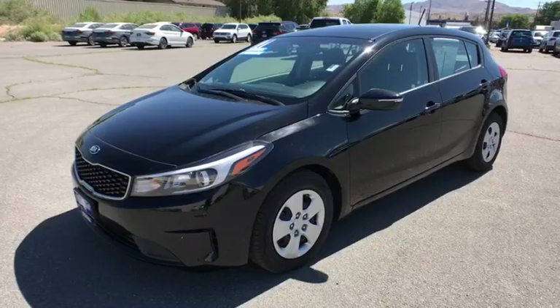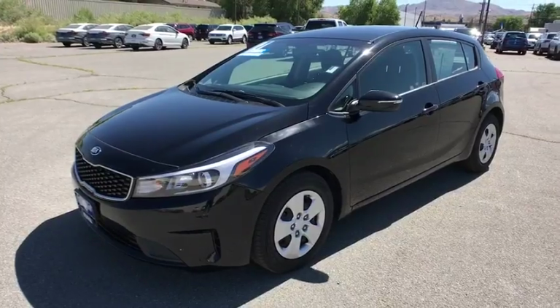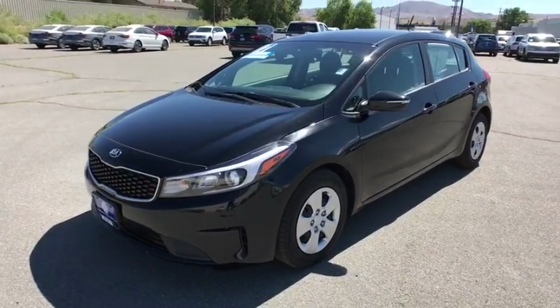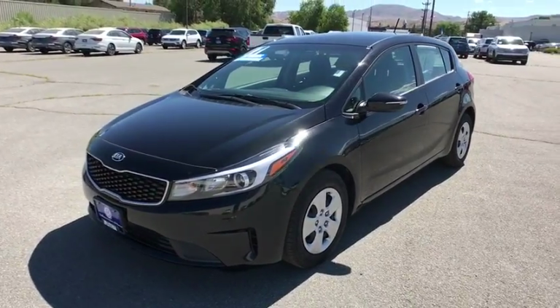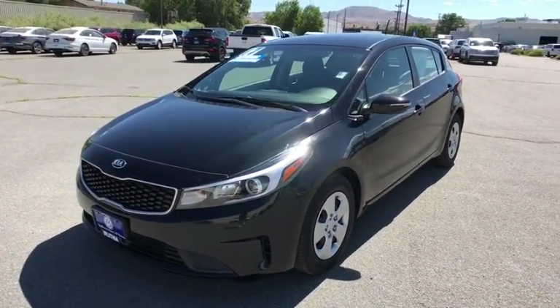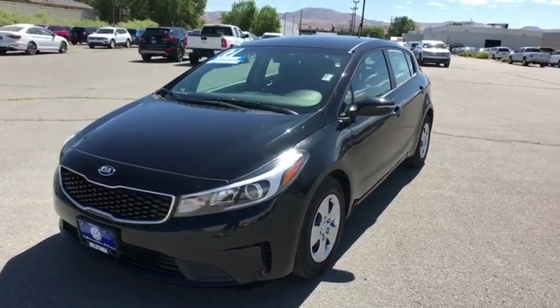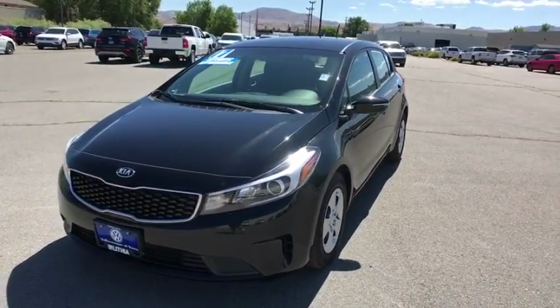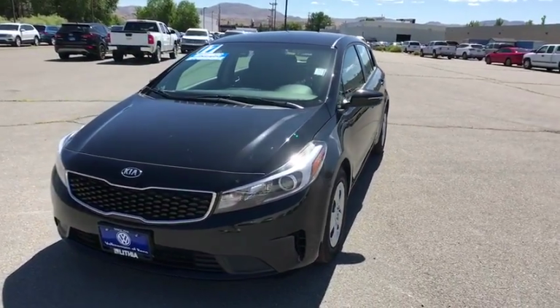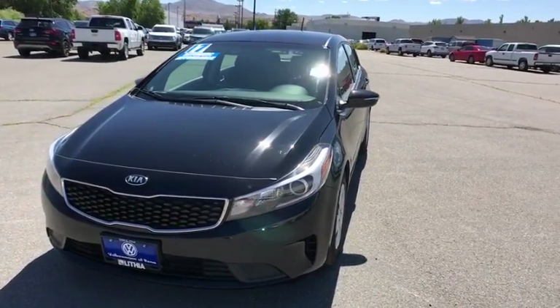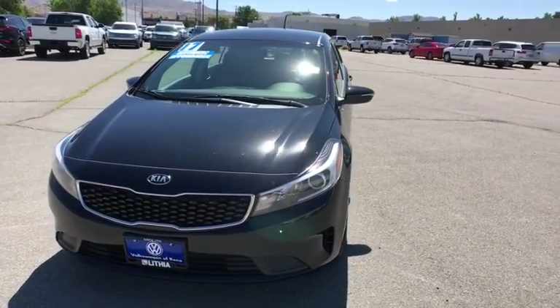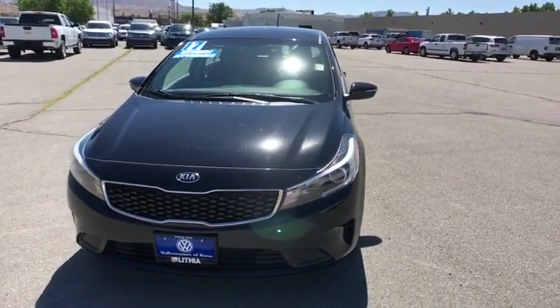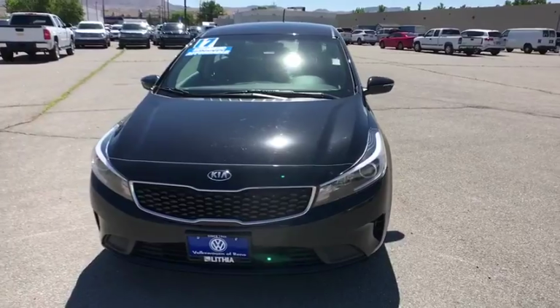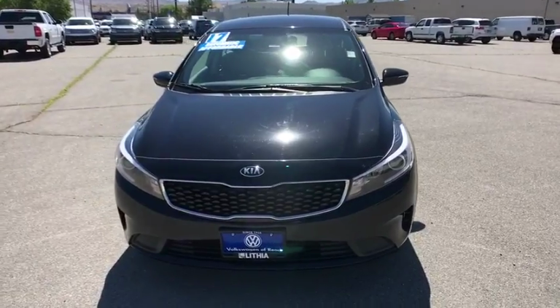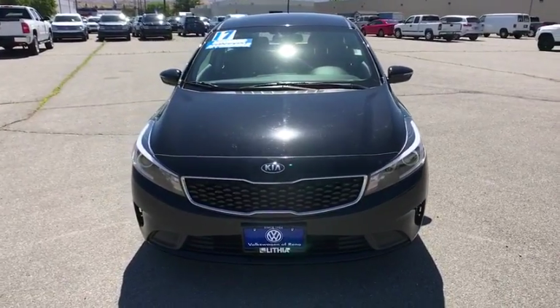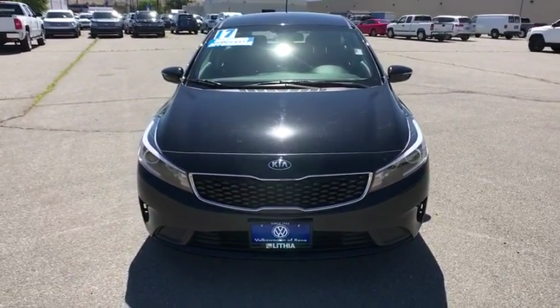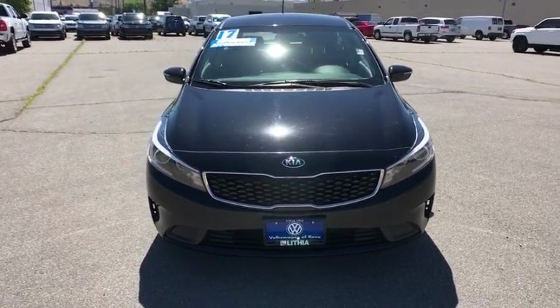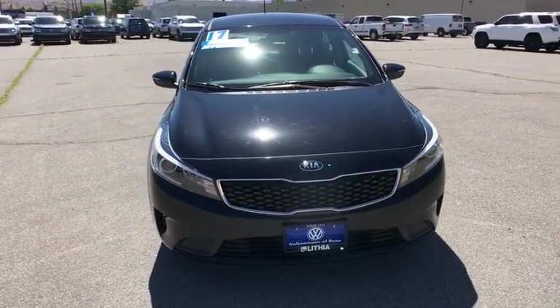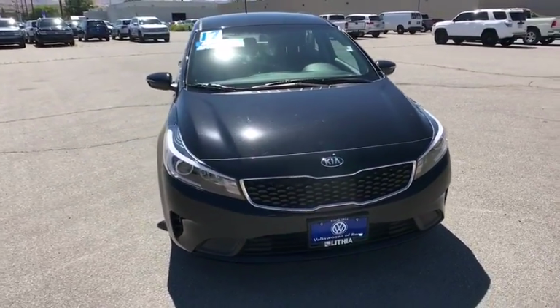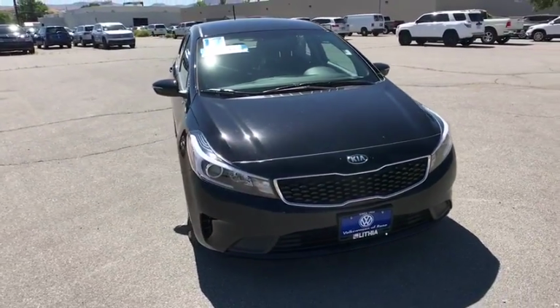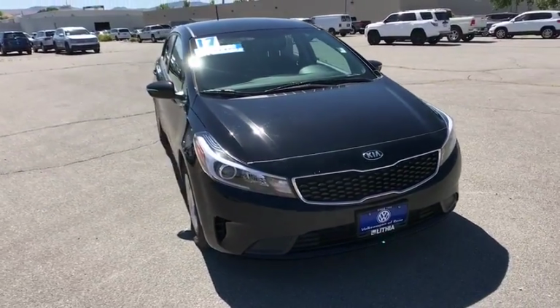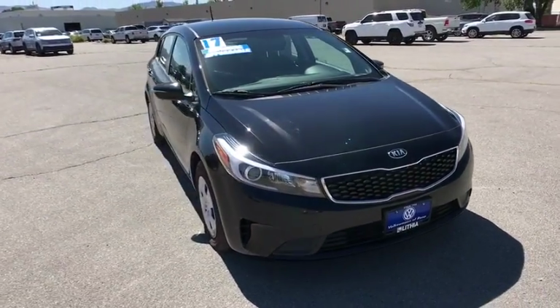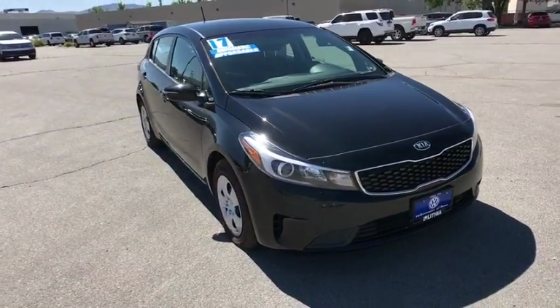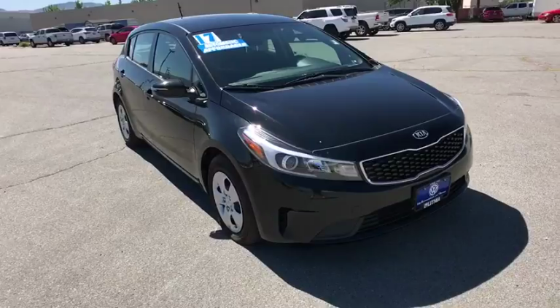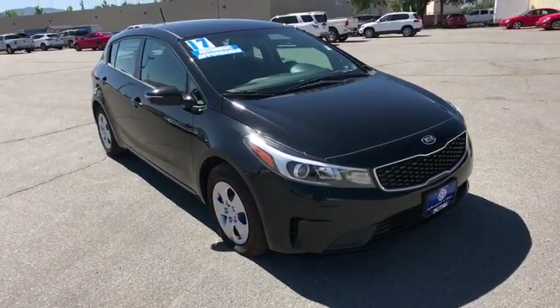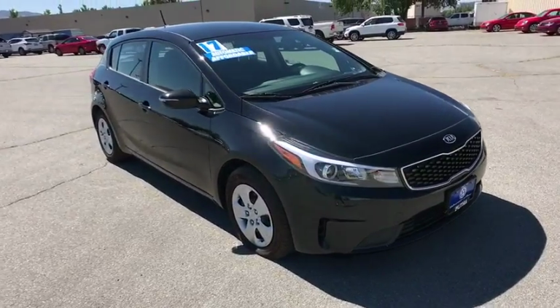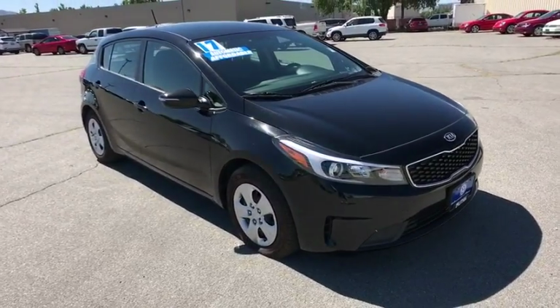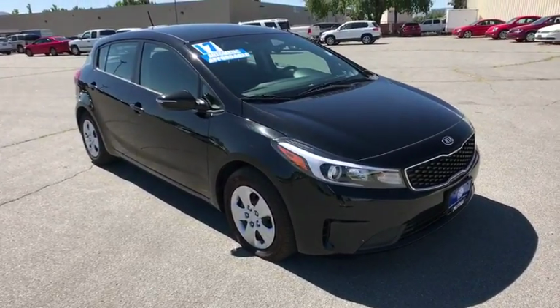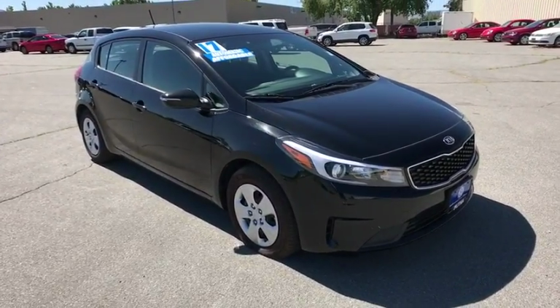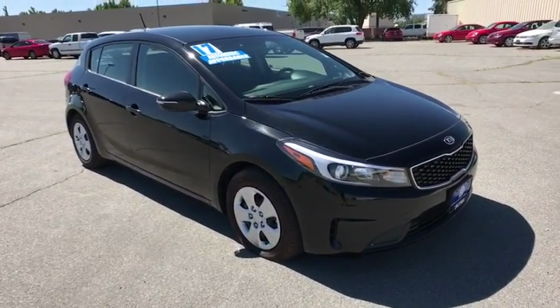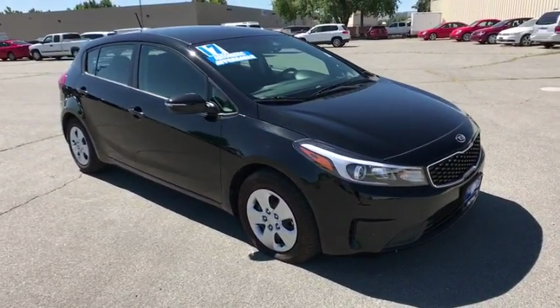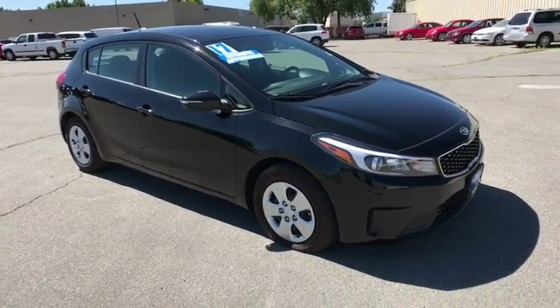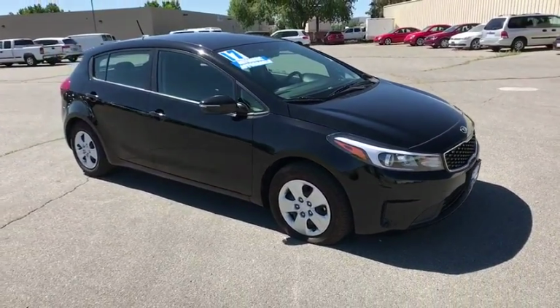The 2017 Kia Forte 5. The Kia Forte 5 is a versatile vehicle that comes with accessible storage, advanced technology, and more. It comes with both great handling and fantastic gas mileage.